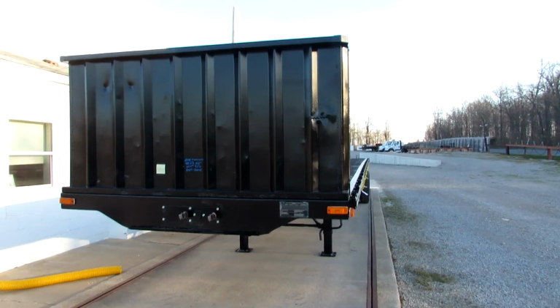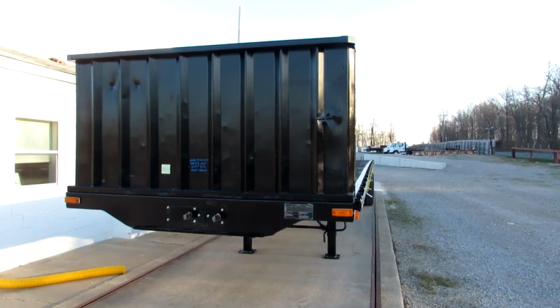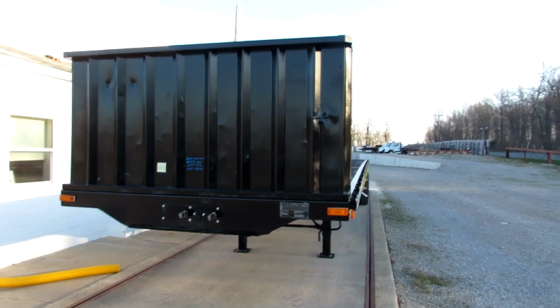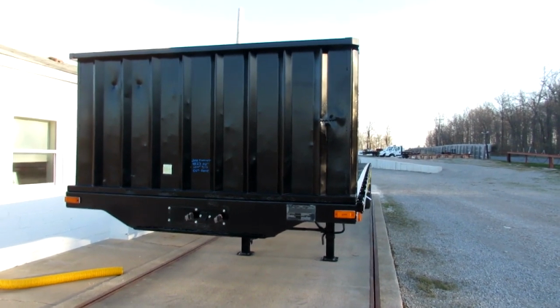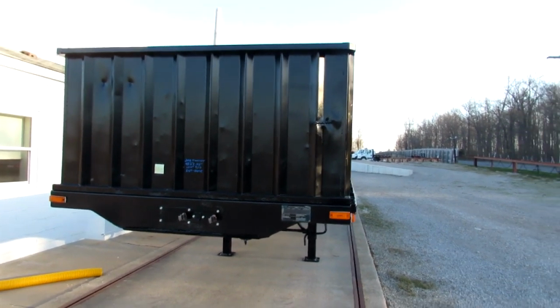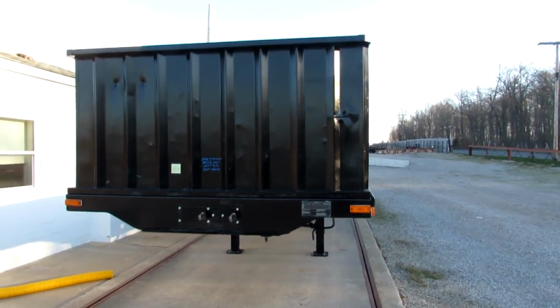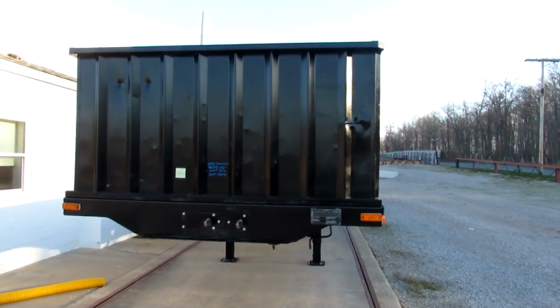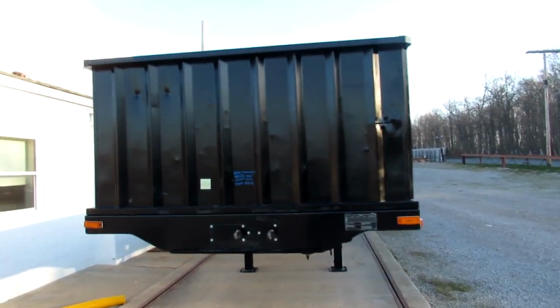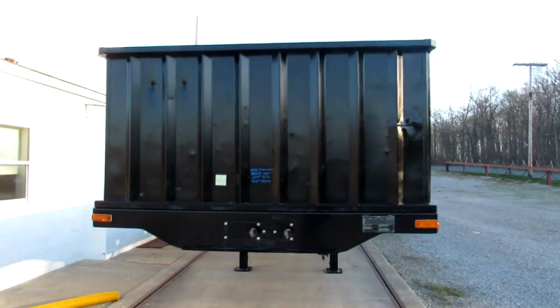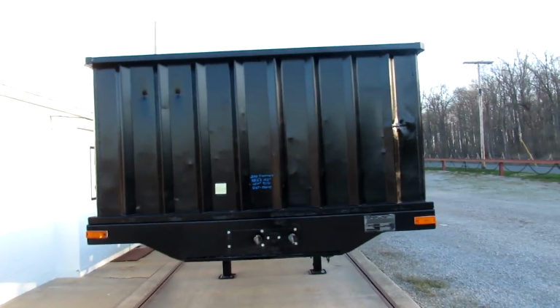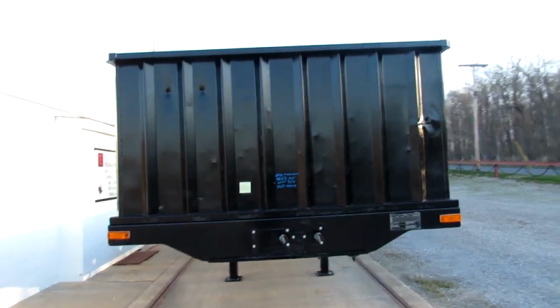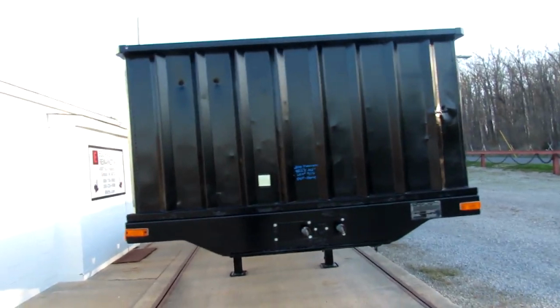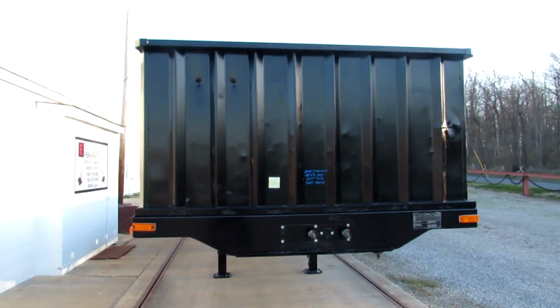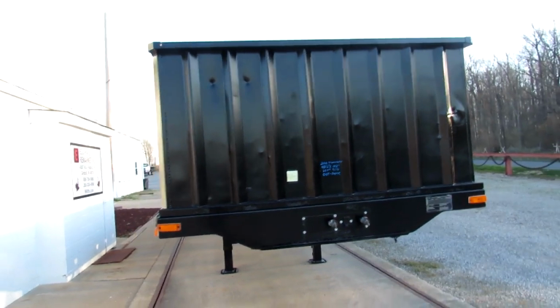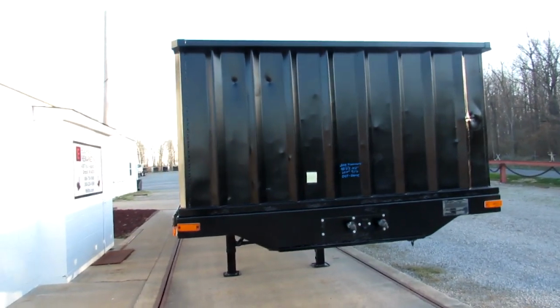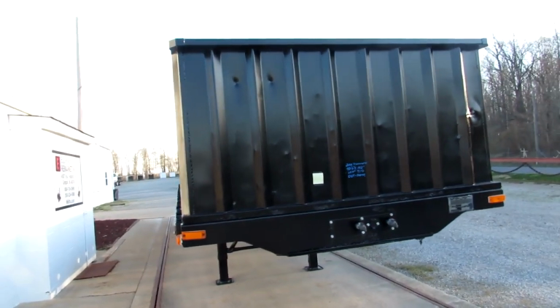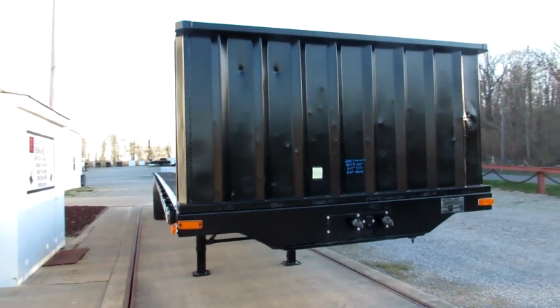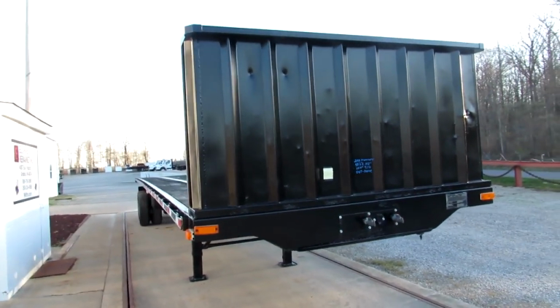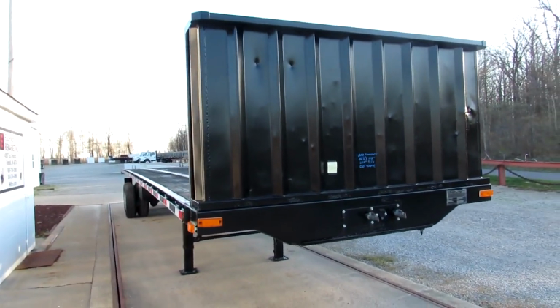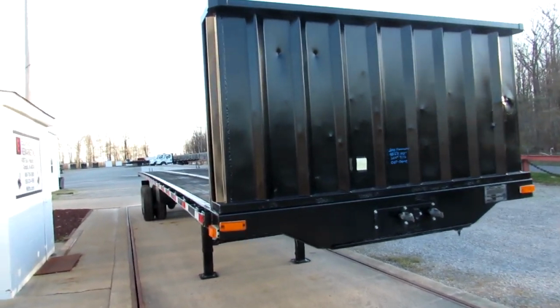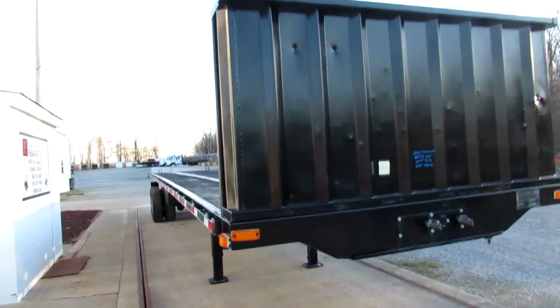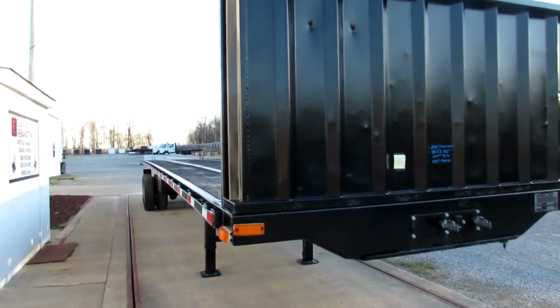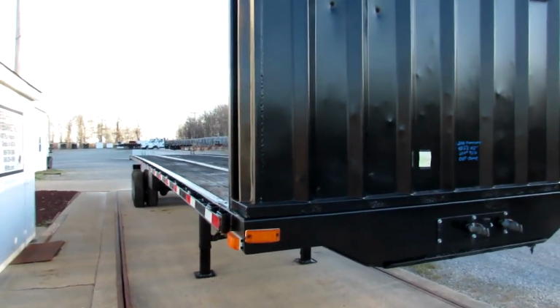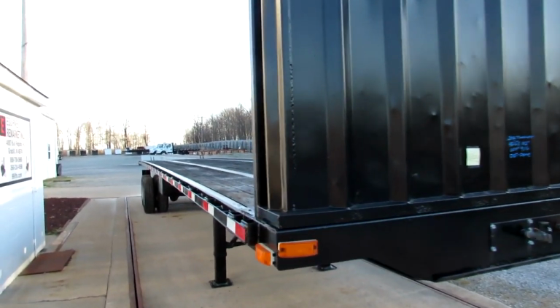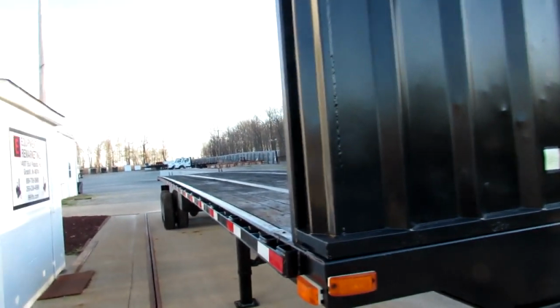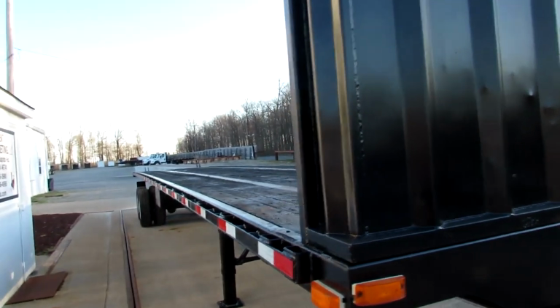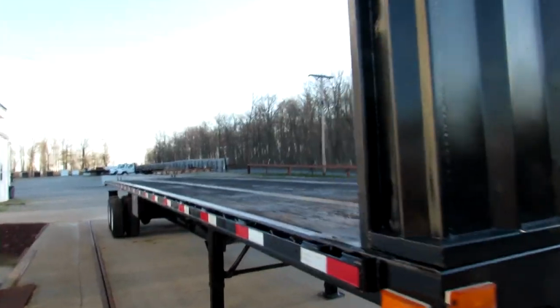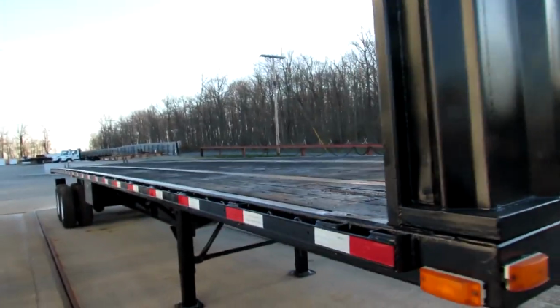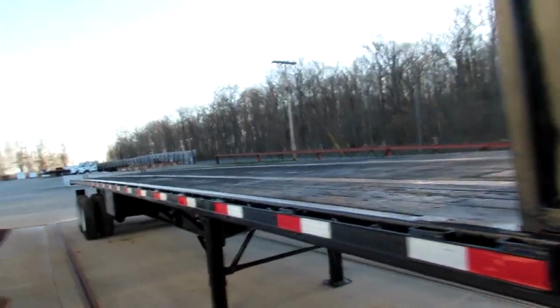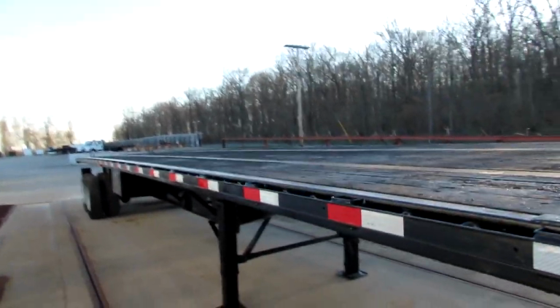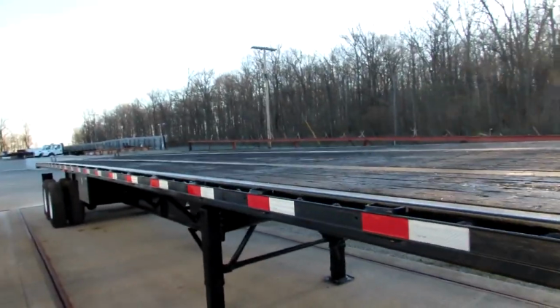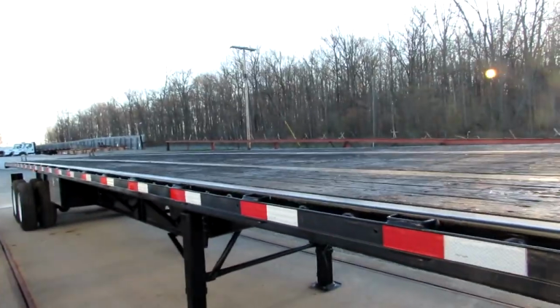Welcome to Equipment Room Marketing. Today we're taking a look at a 2012 Transcraft 42 foot 6 by 102 with a universal mounting kit. This is a steel wood trailer.